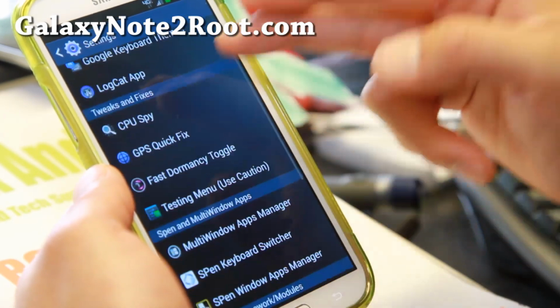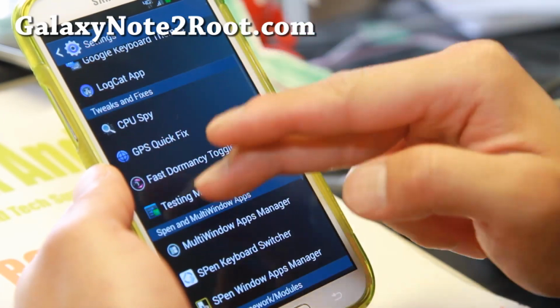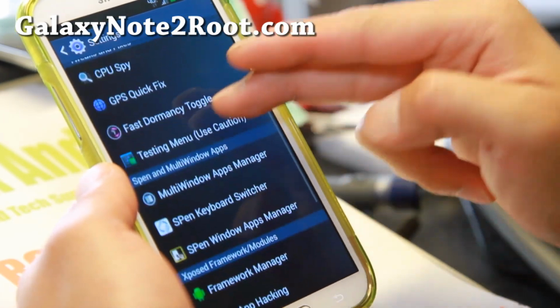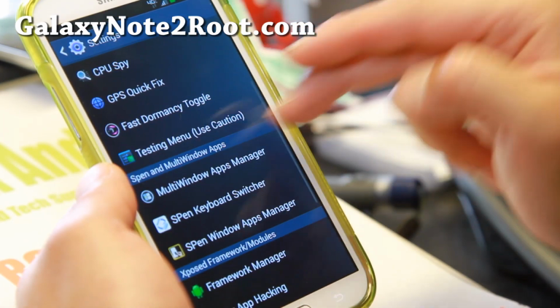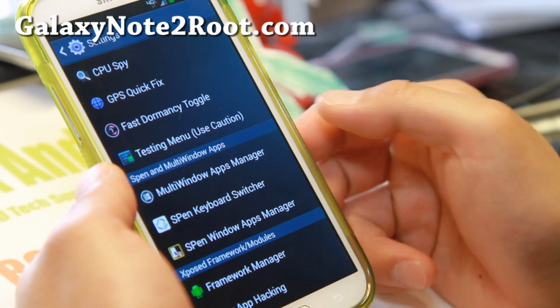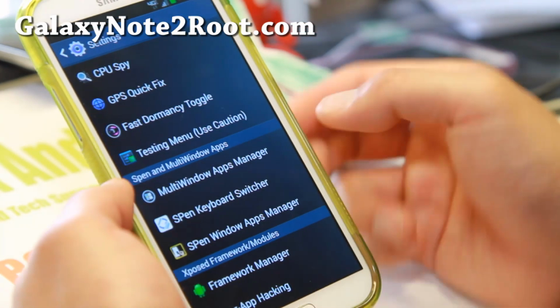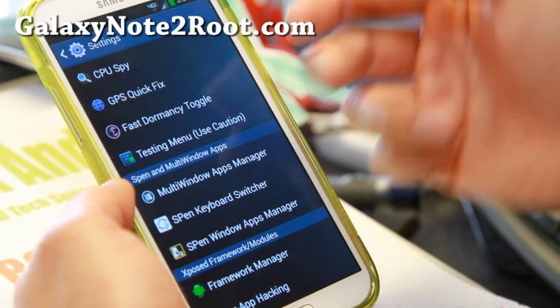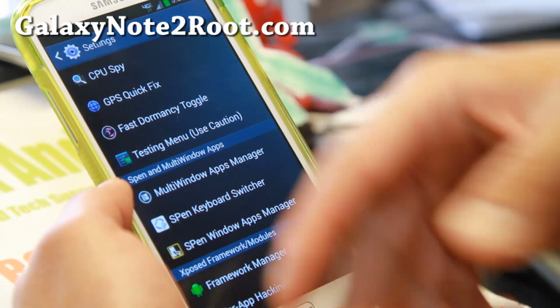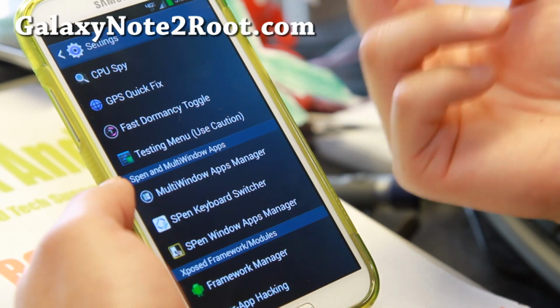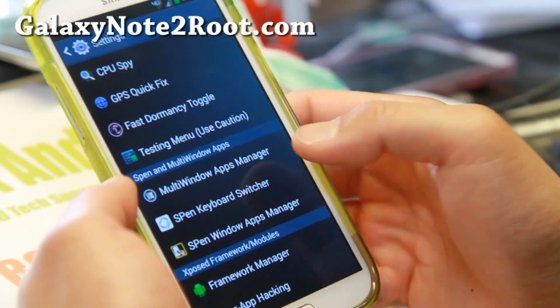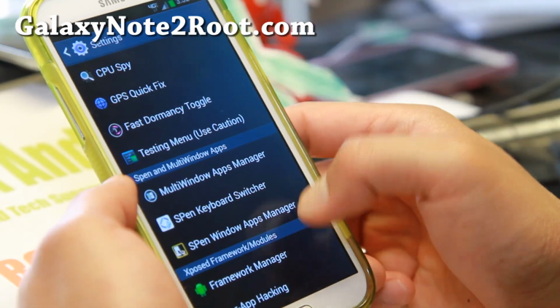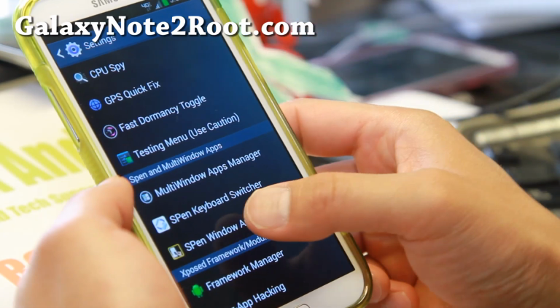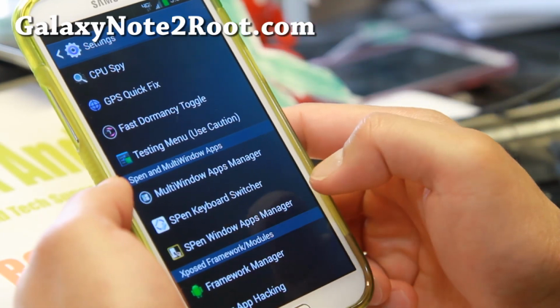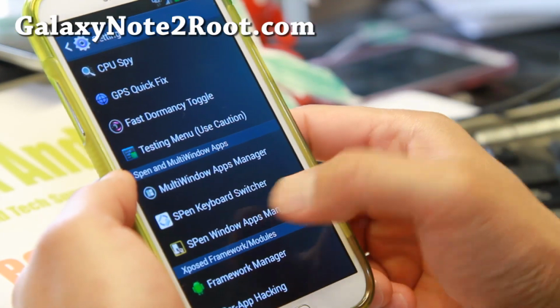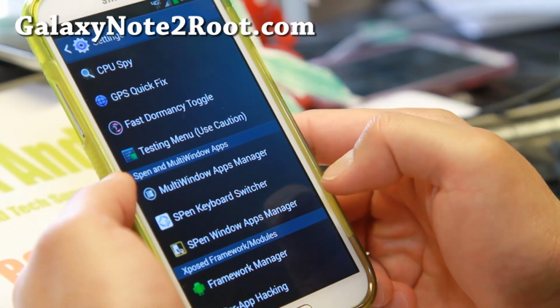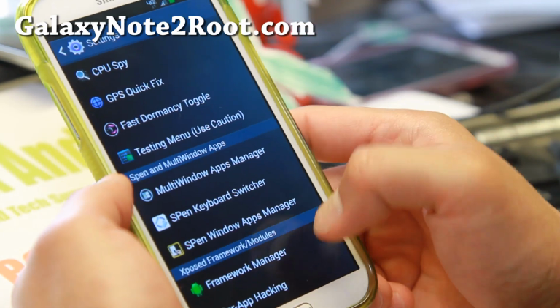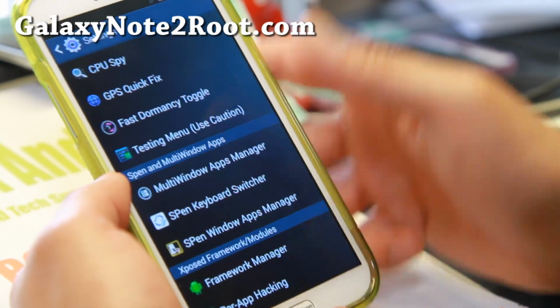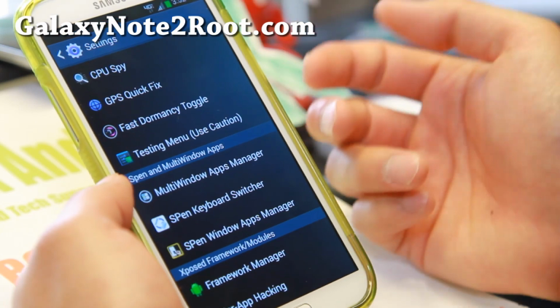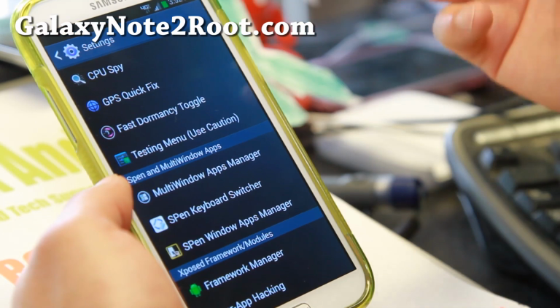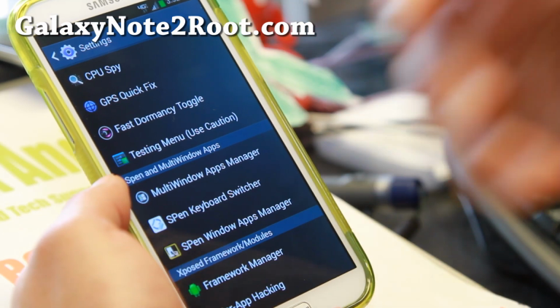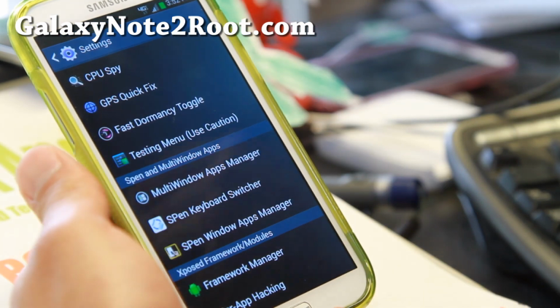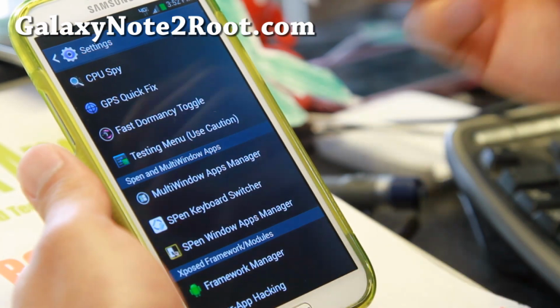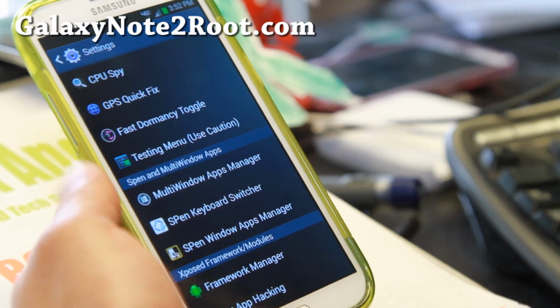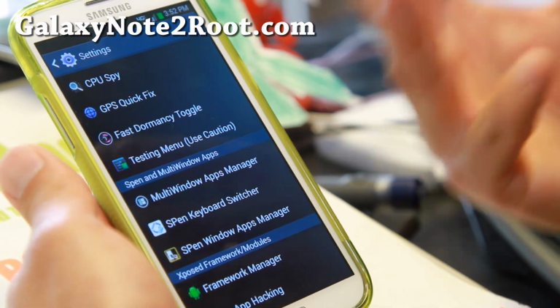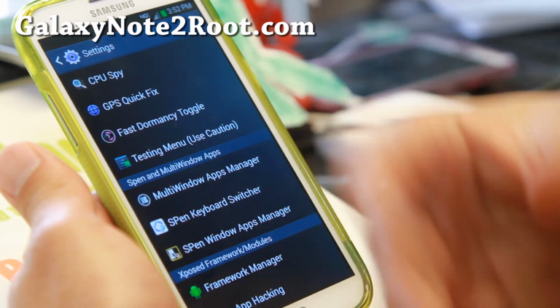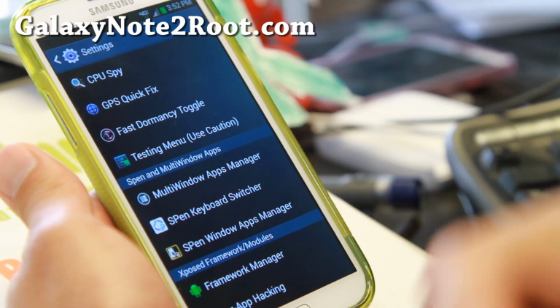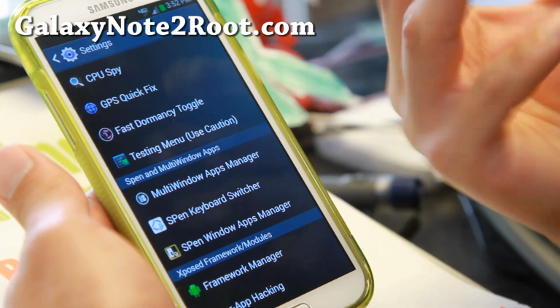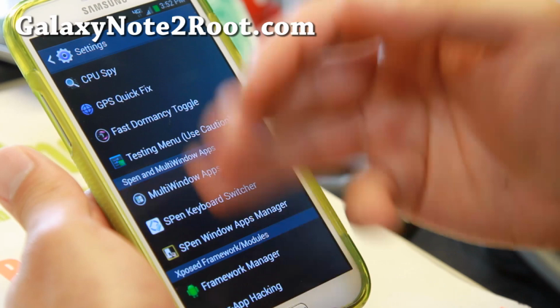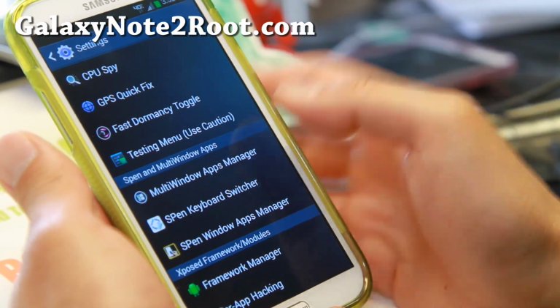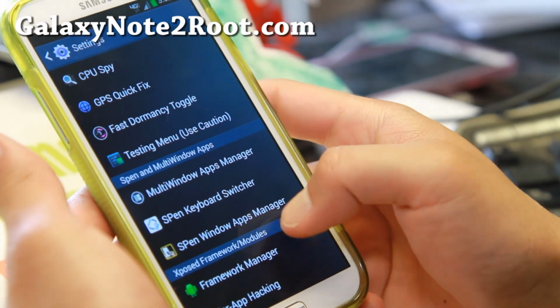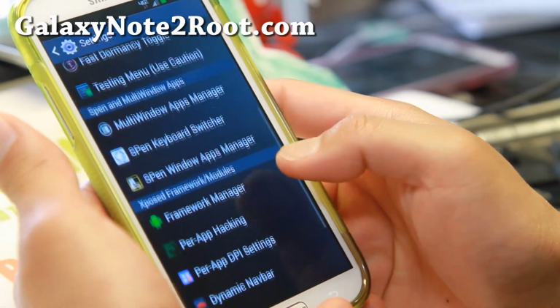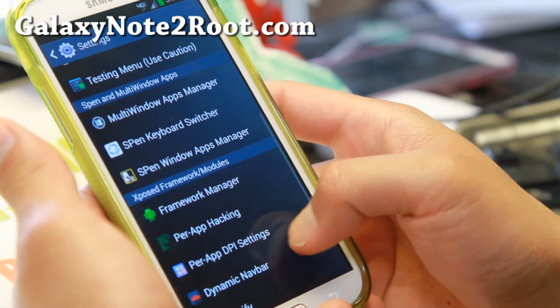There's some interesting stuff here. Multi window apps manager — you can add all of your favorite apps. Also the pen window apps manager for the same thing with the pen window. There's also an option to enable all of your apps without even doing this, which is really nice.